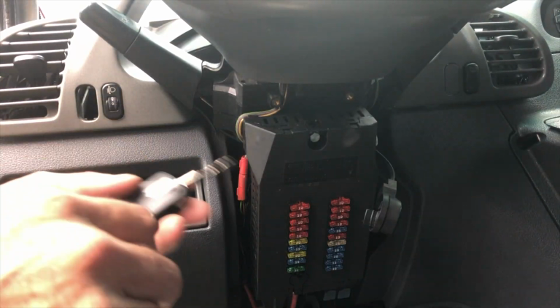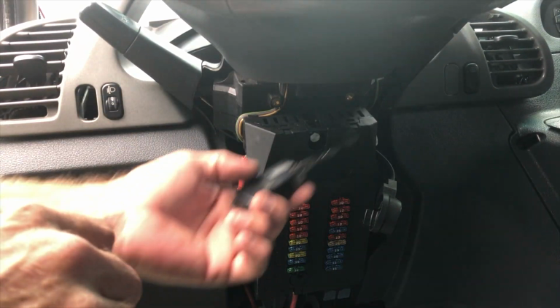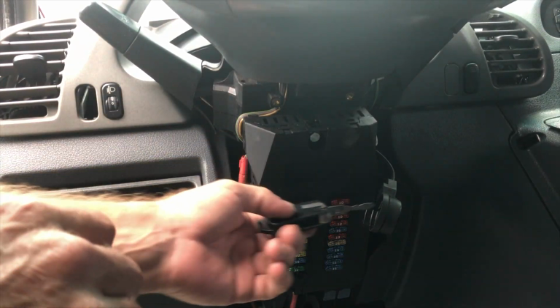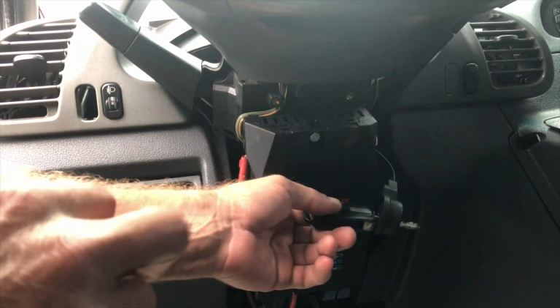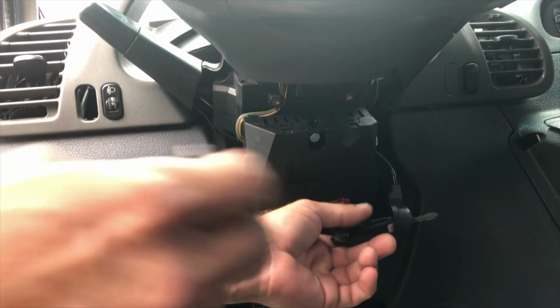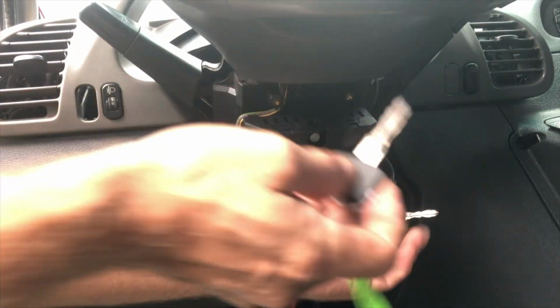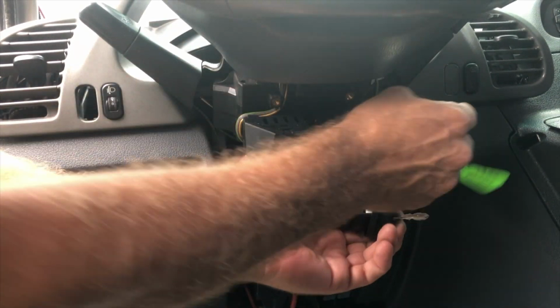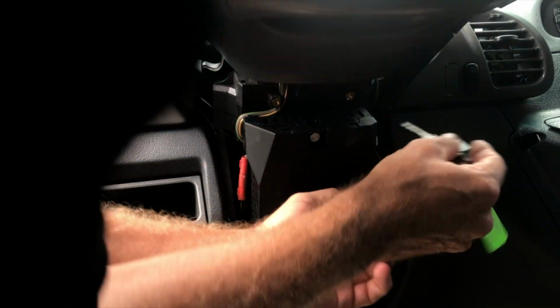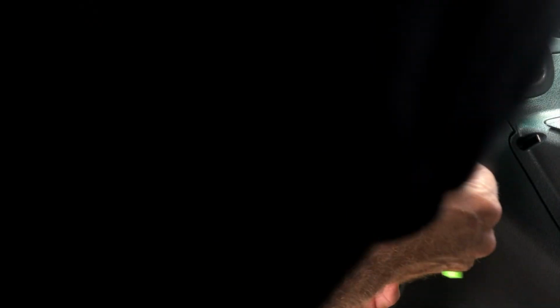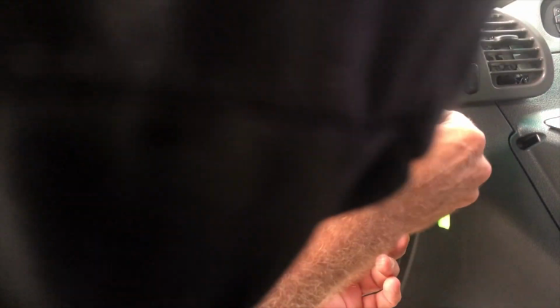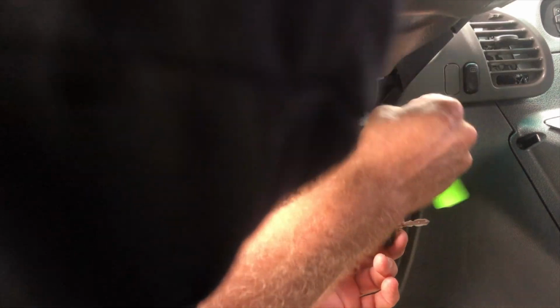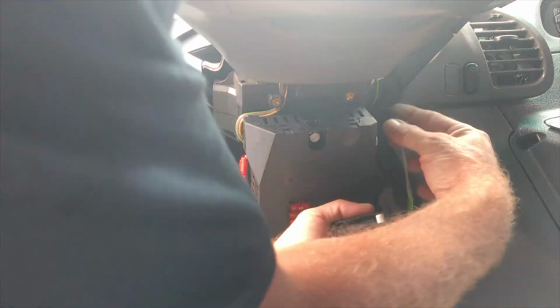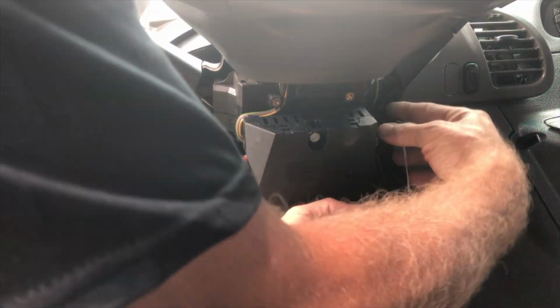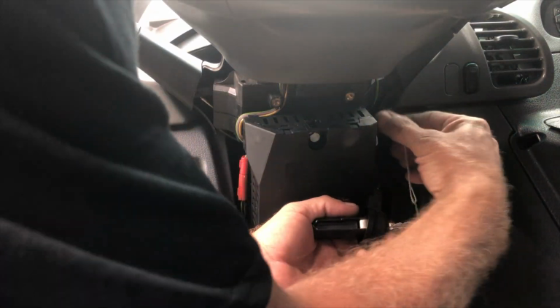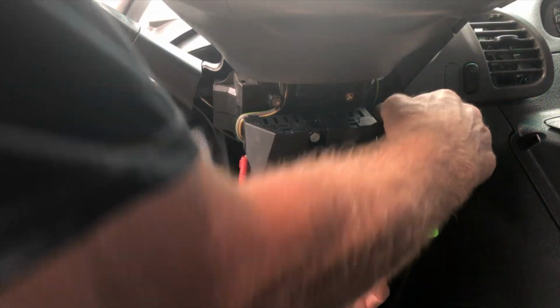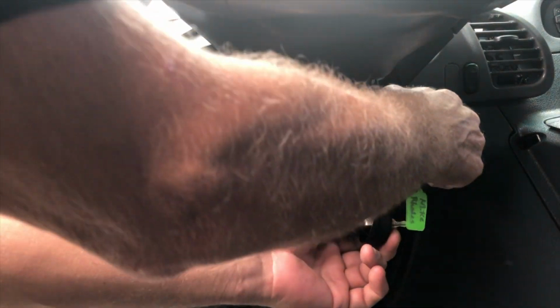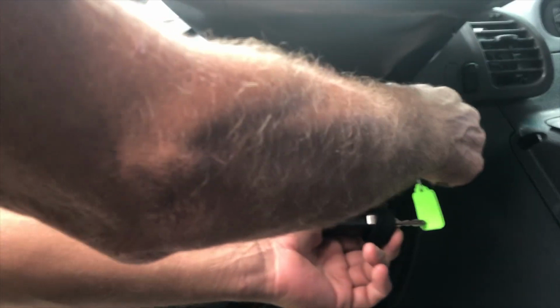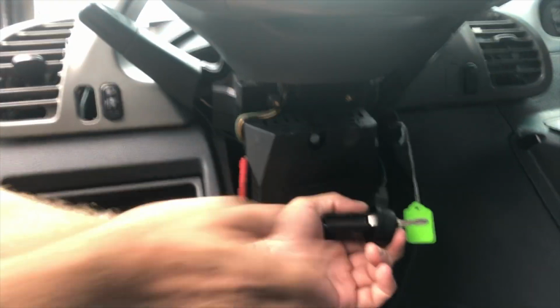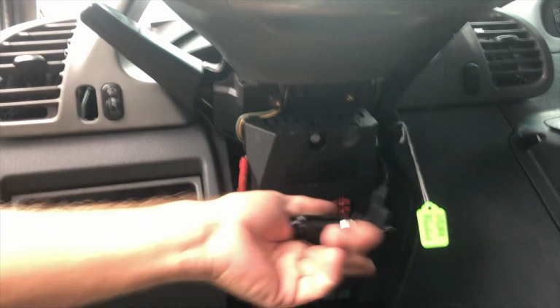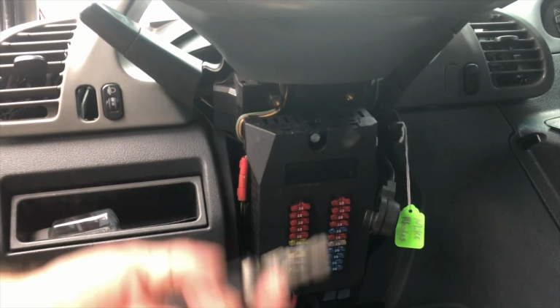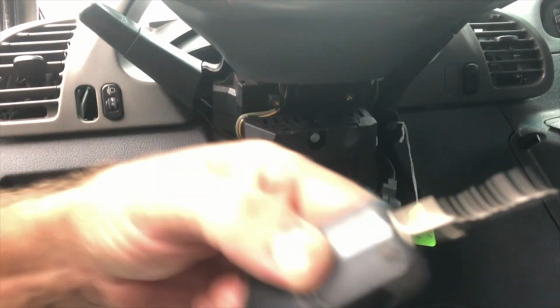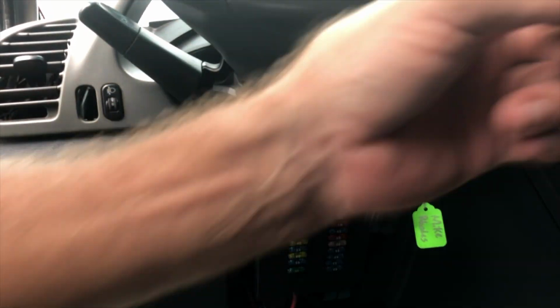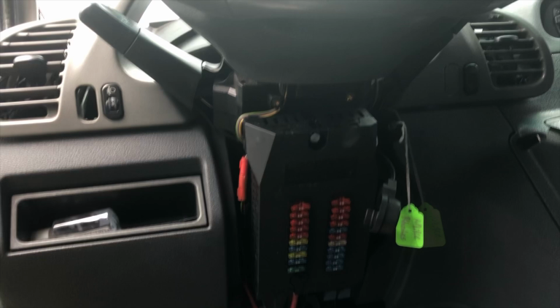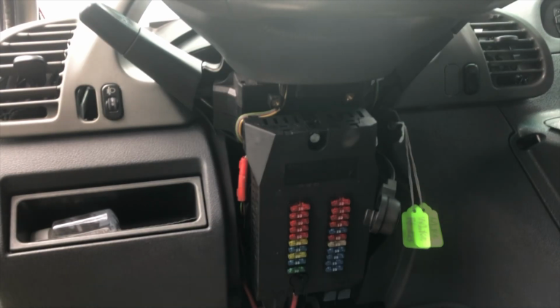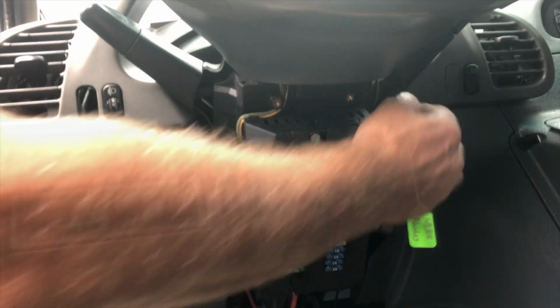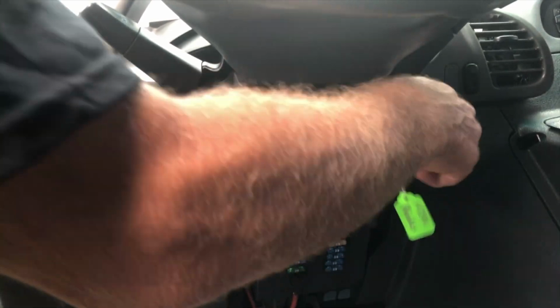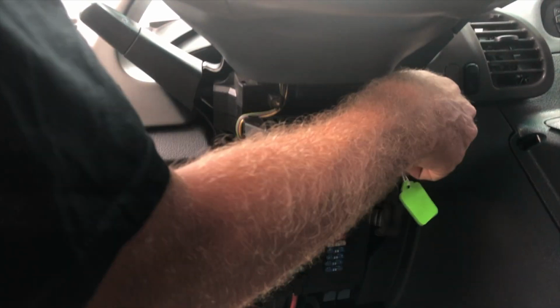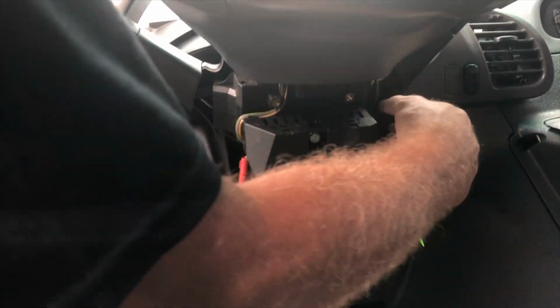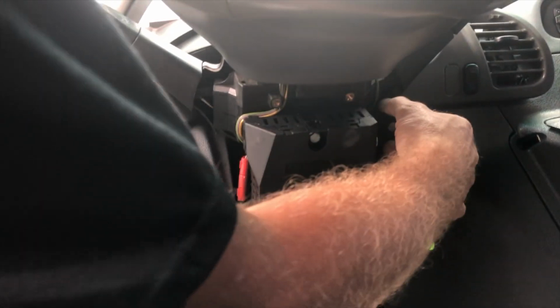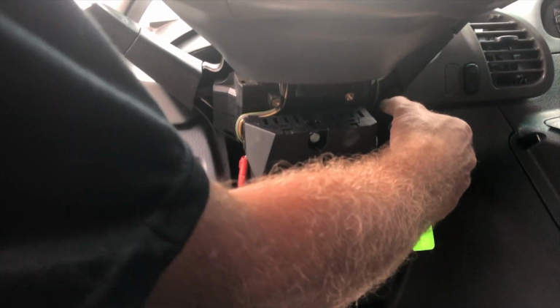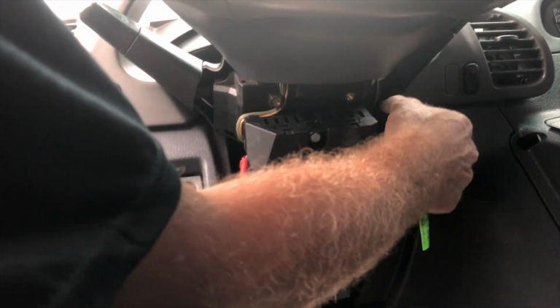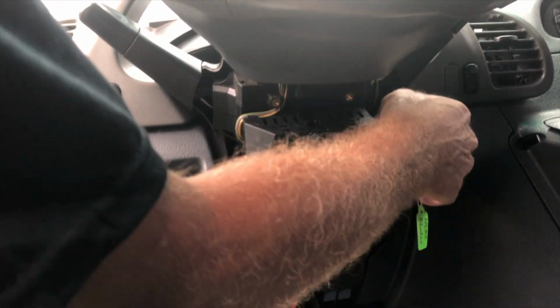Once the van starts, we can put this key away, because it only needs that chip key to authorize the startup process. After that, it only needs the van's own key to run.